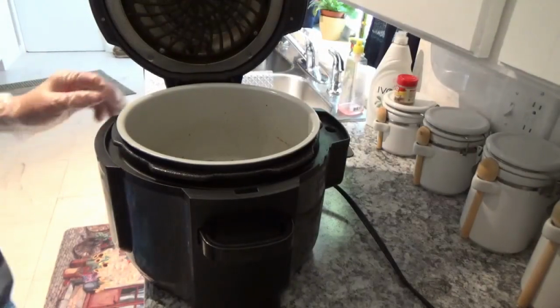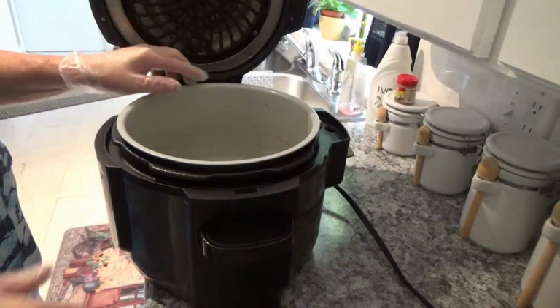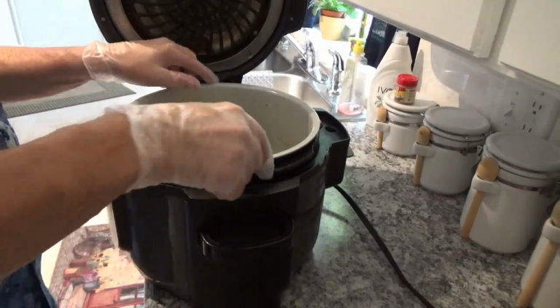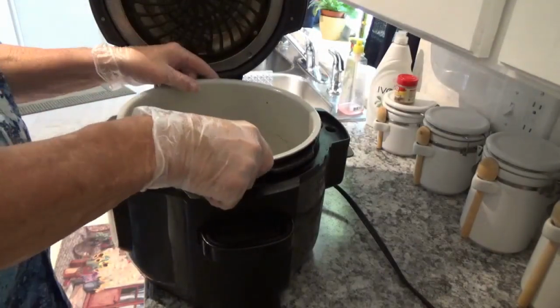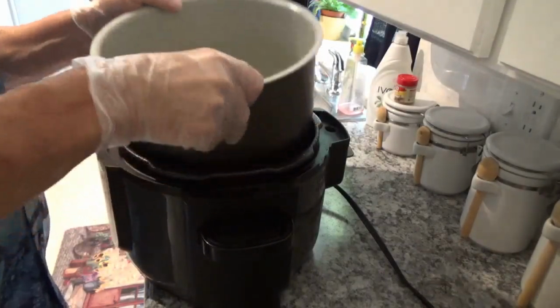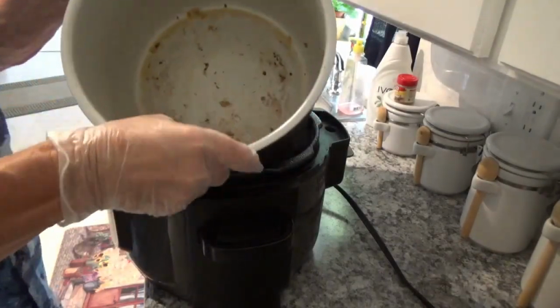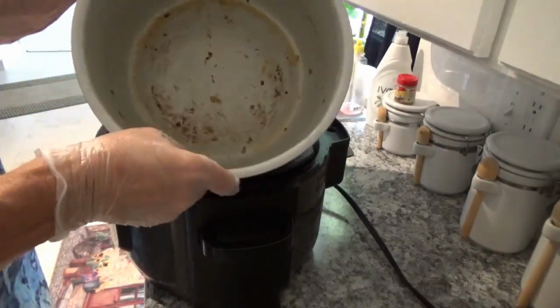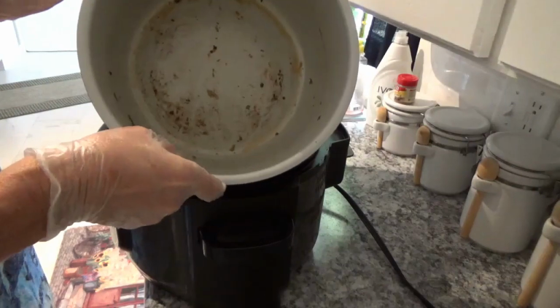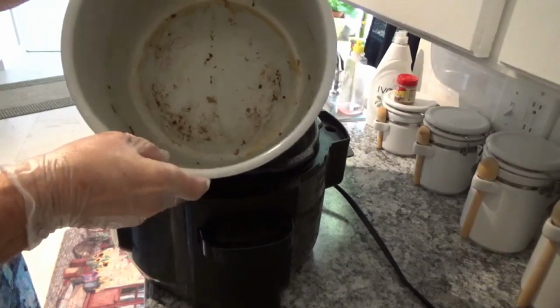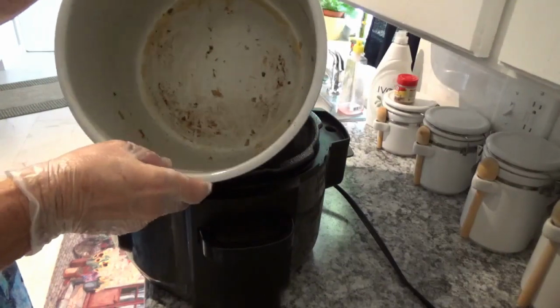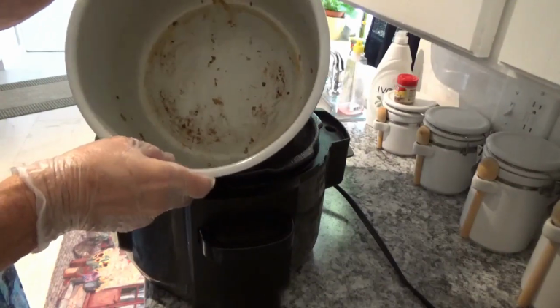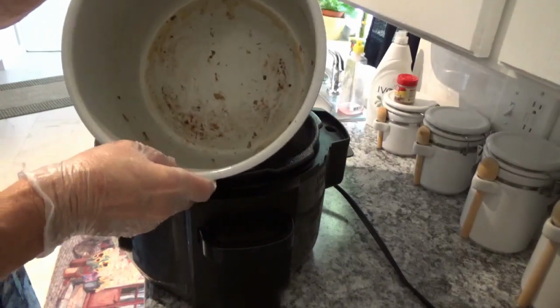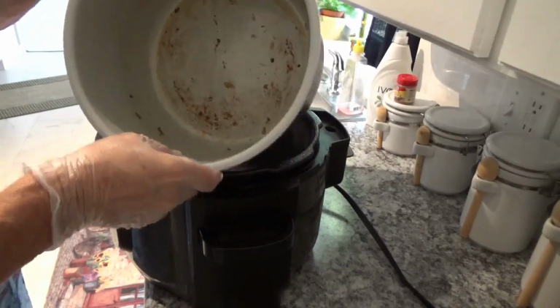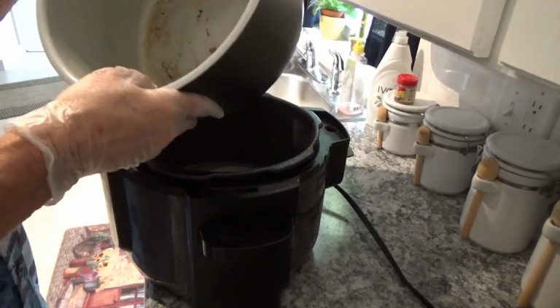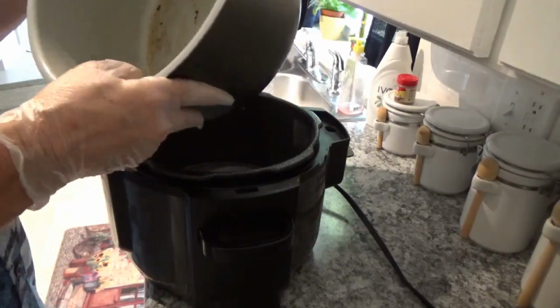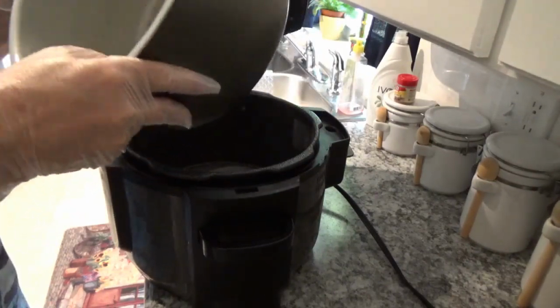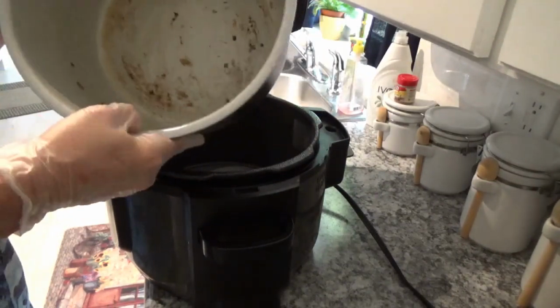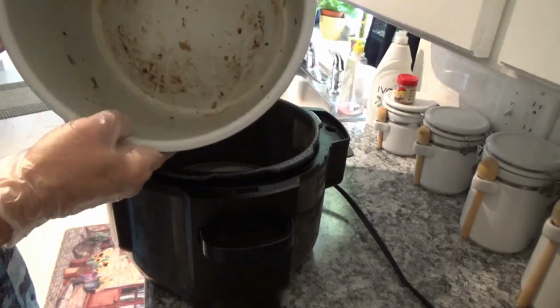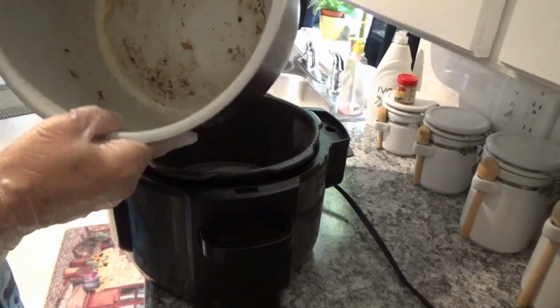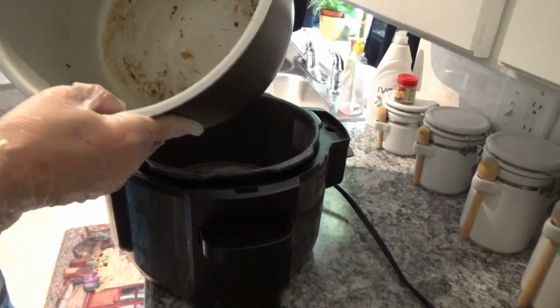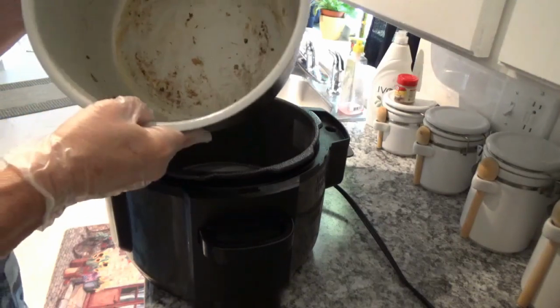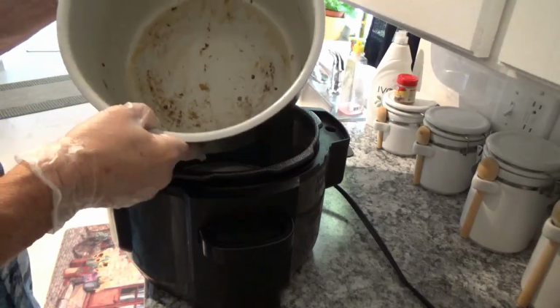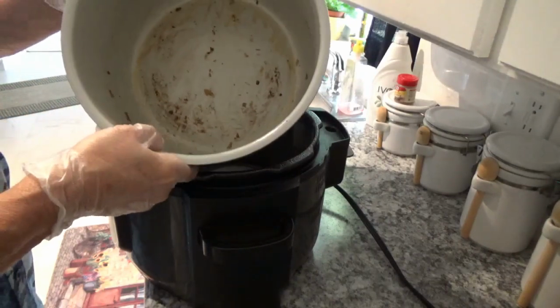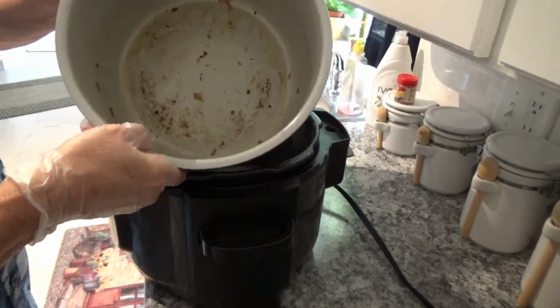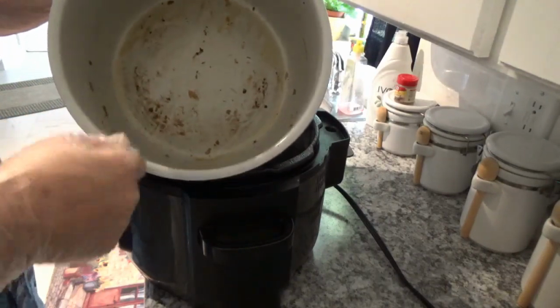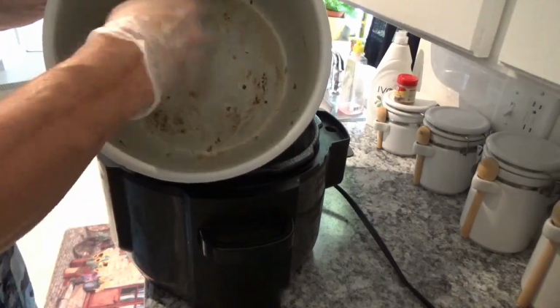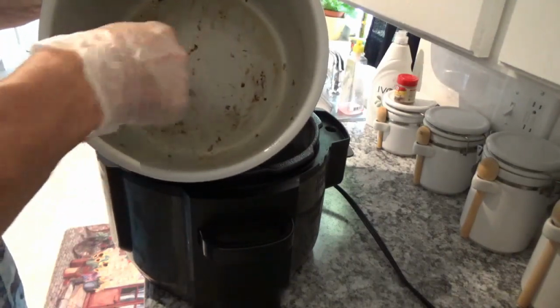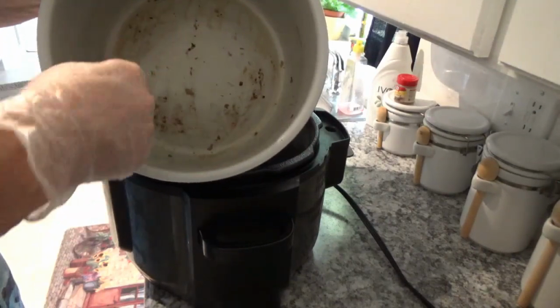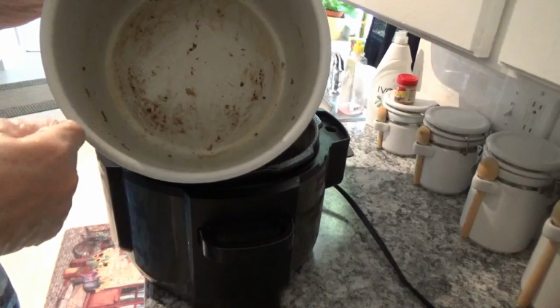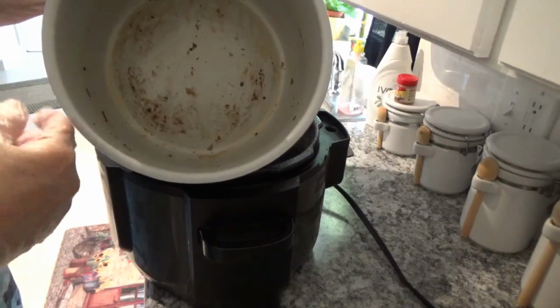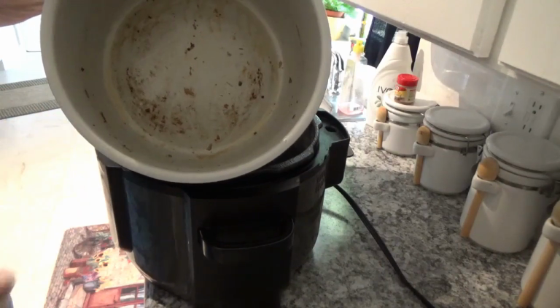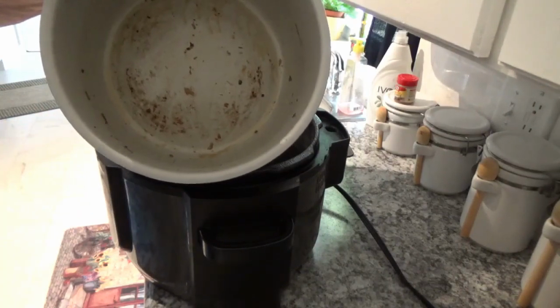Now I've got that stuff washed up. Here's this pot – as you can see, I just finished using it. I'm going to move the camera over here to show you just how easy this is to clean. You can see I've been searing stuff down in there and all that.